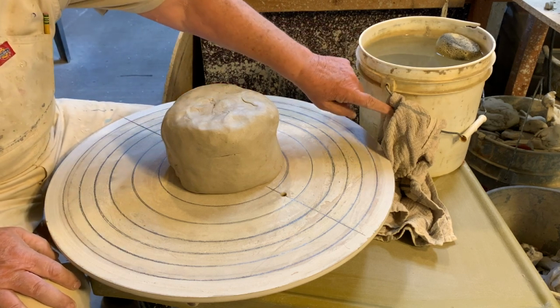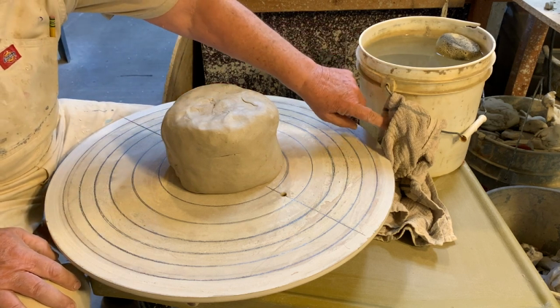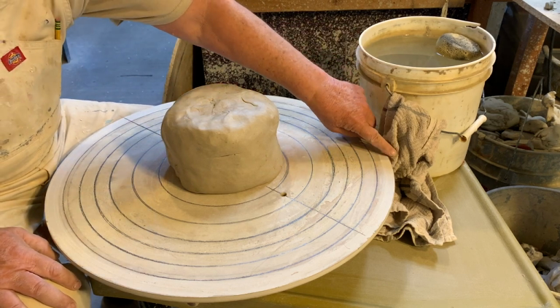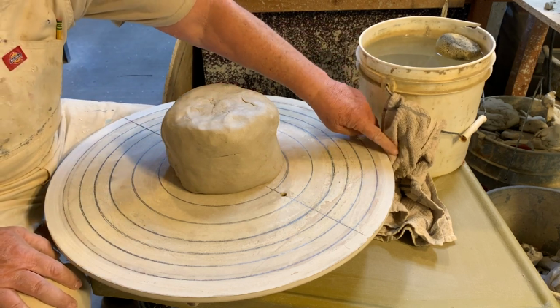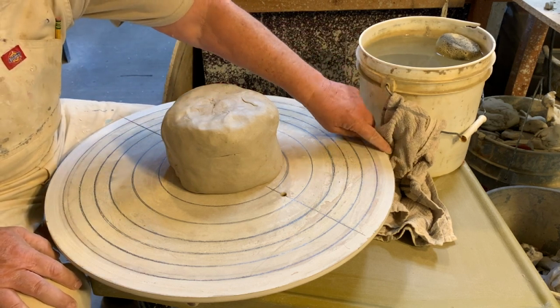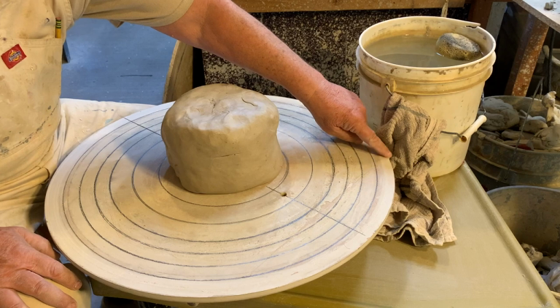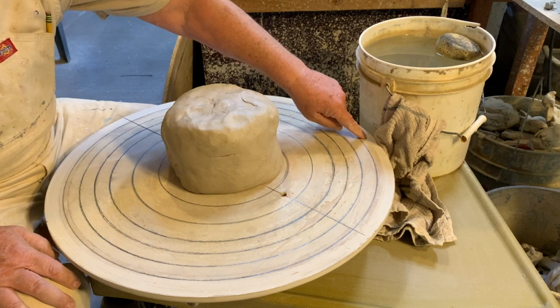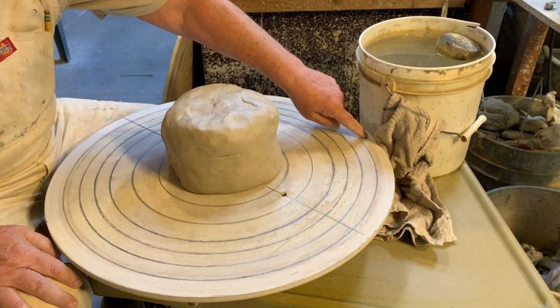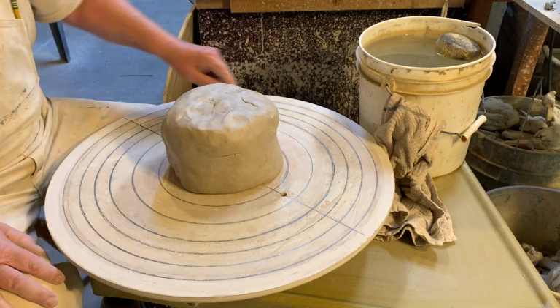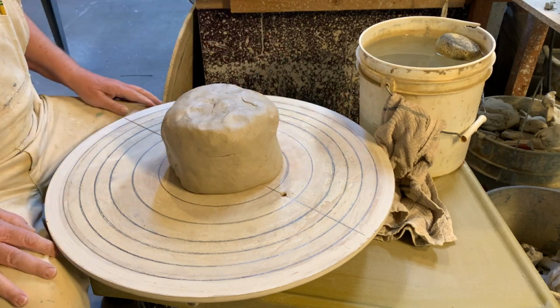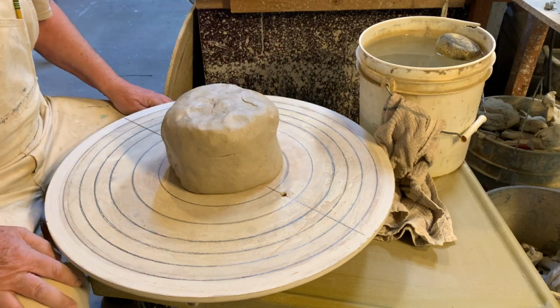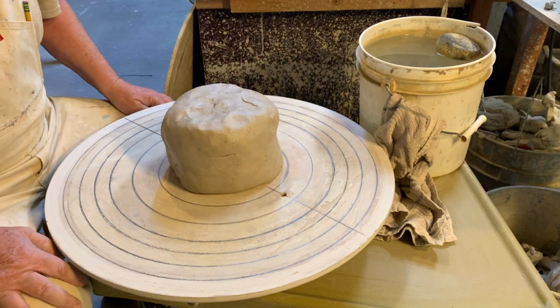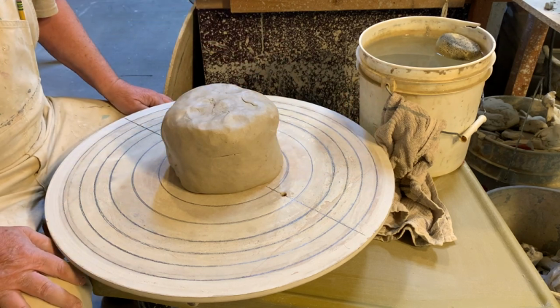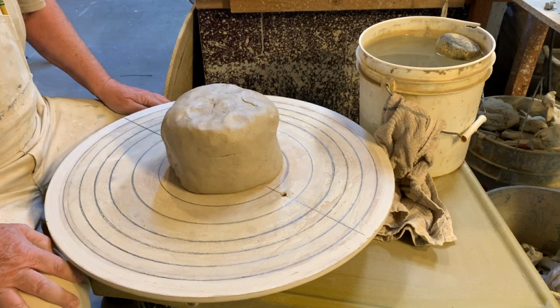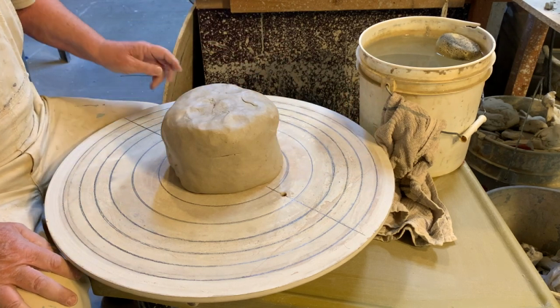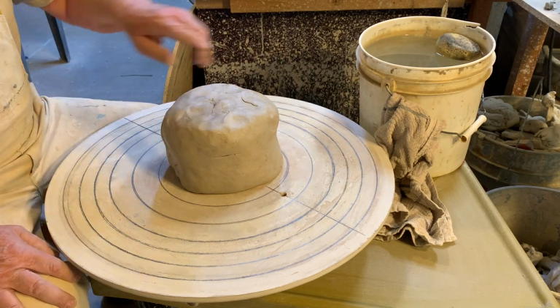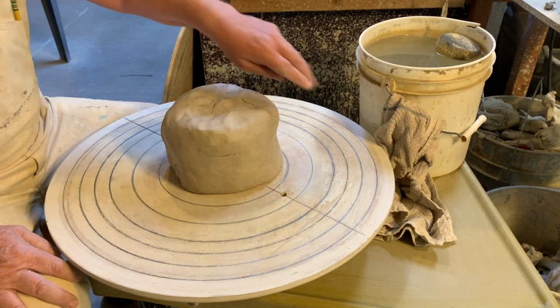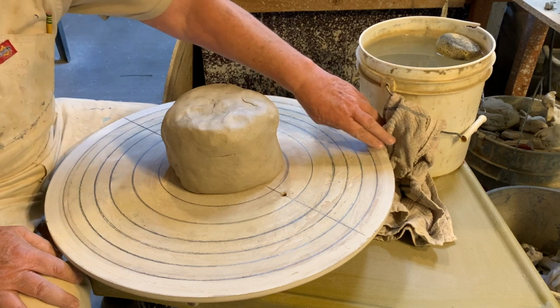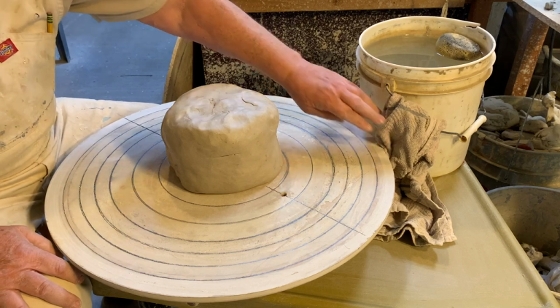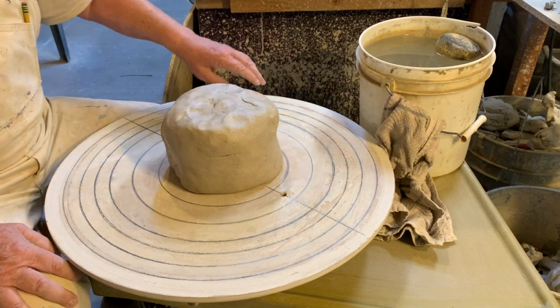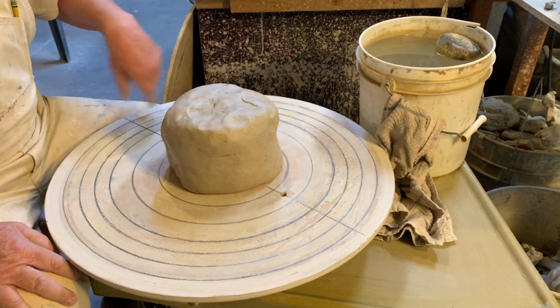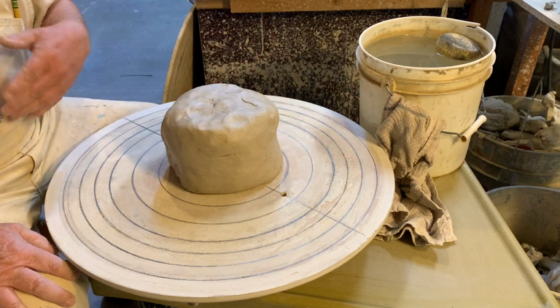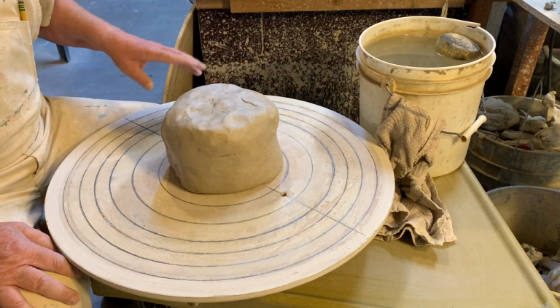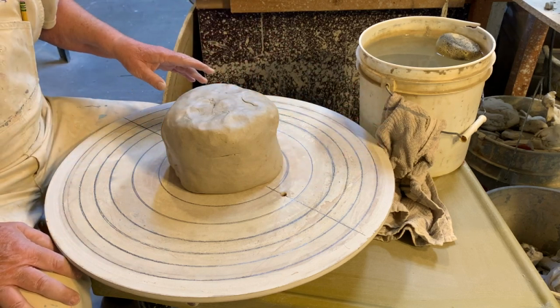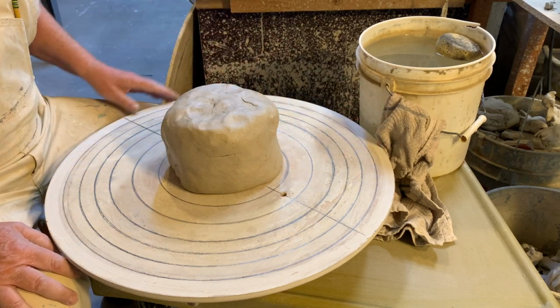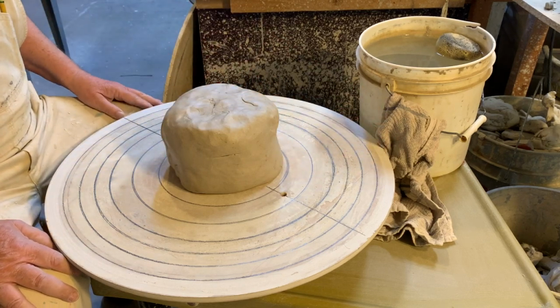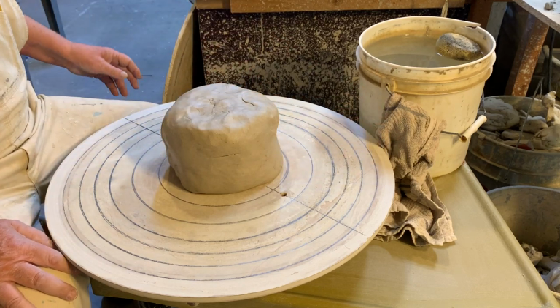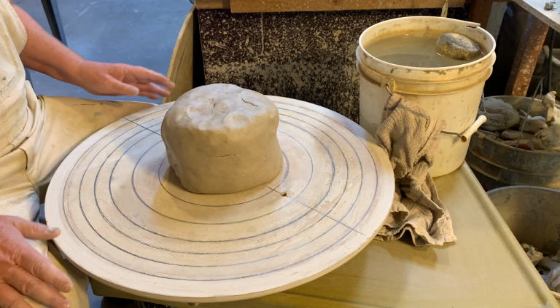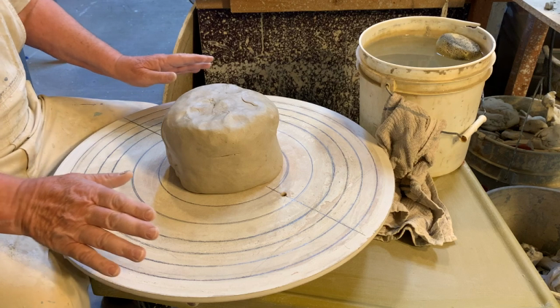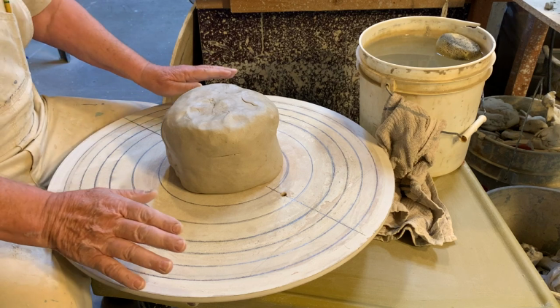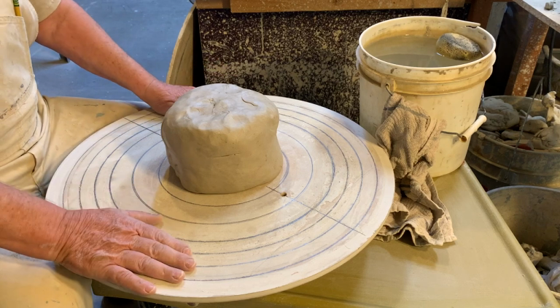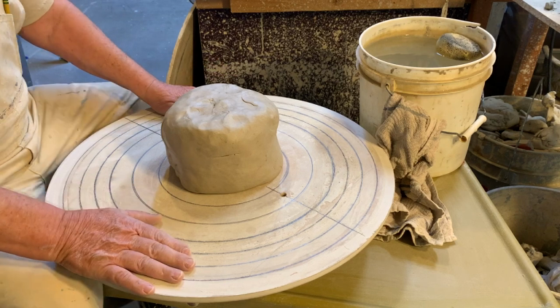Notice my water bucket — I have a towel attached to it so it just sits on the edge of the bat, so that when it gets water it'll get absorbed in here rather than spraying all over the front of me and the bat itself.